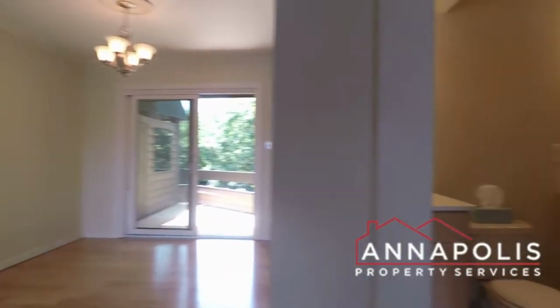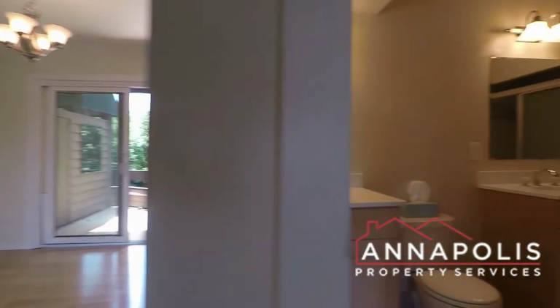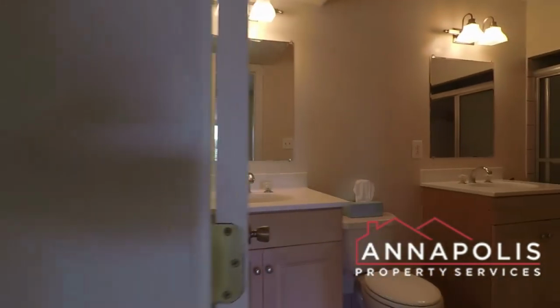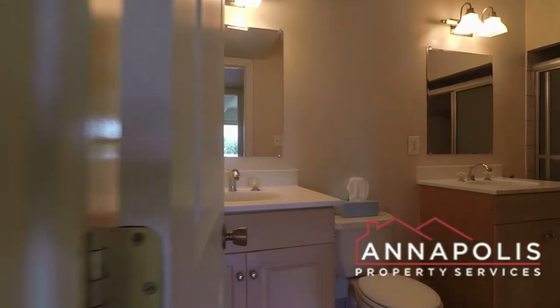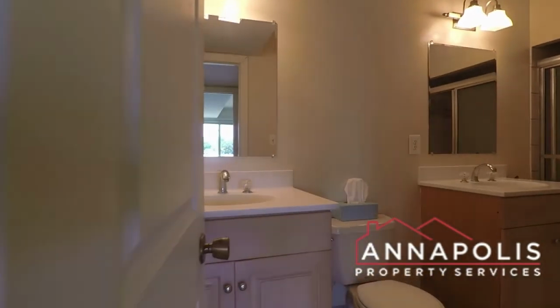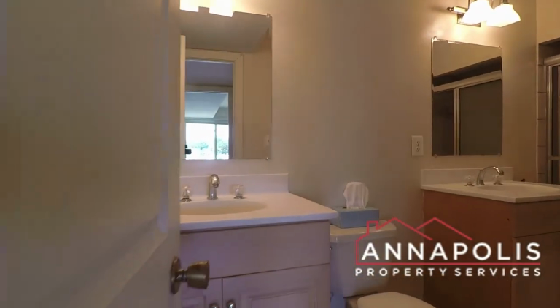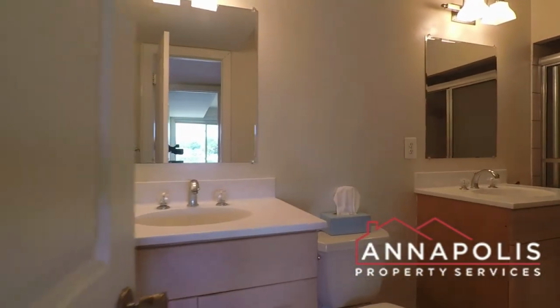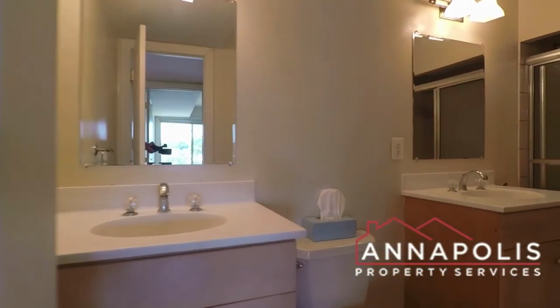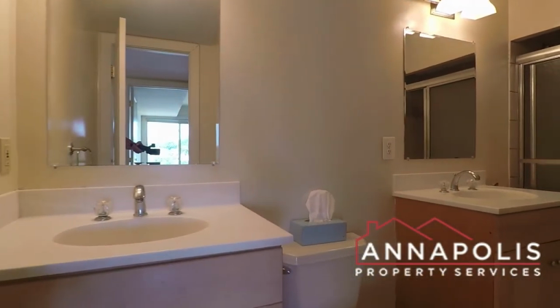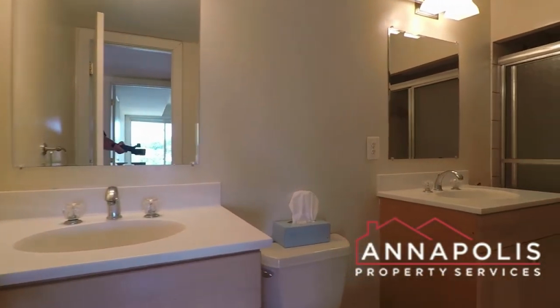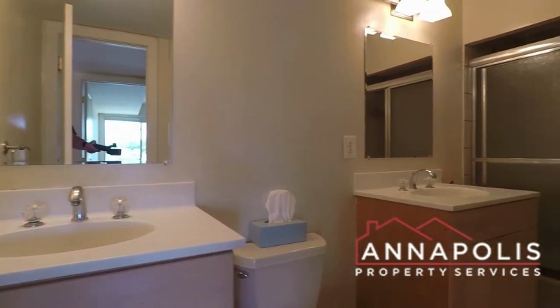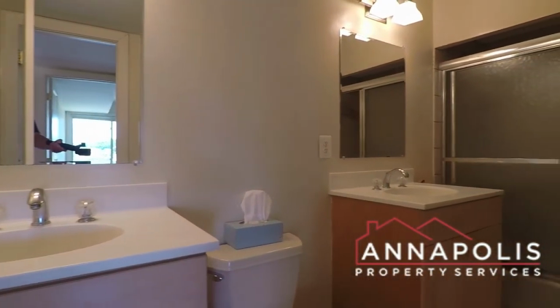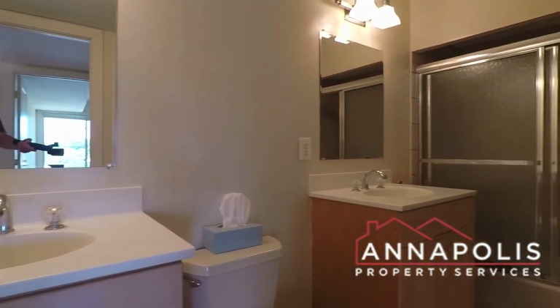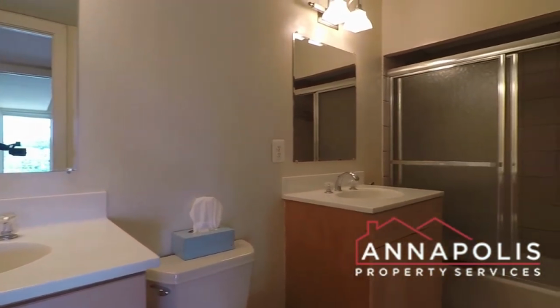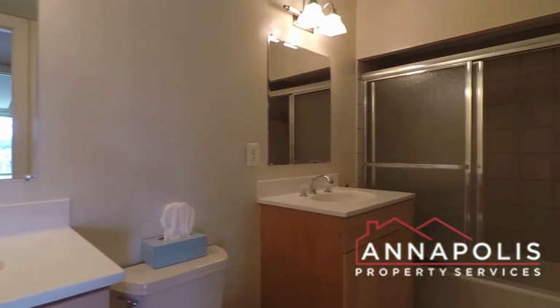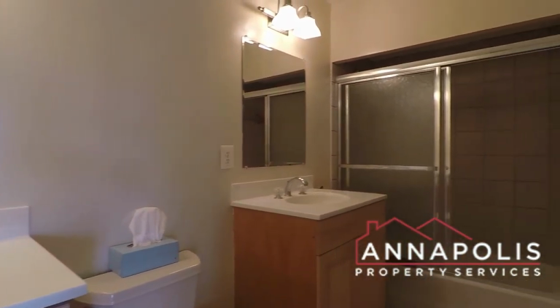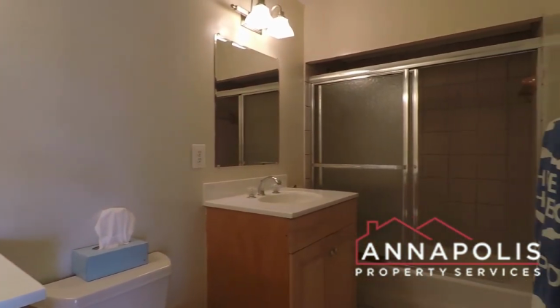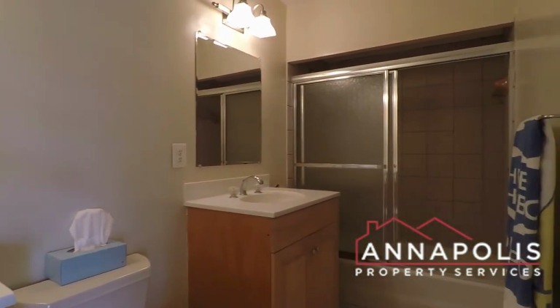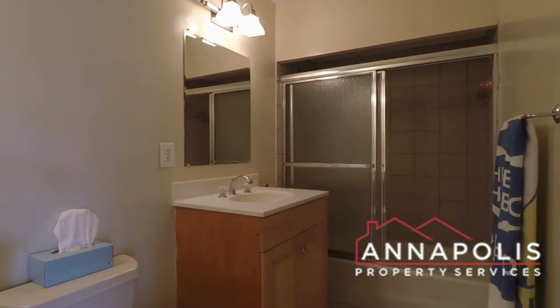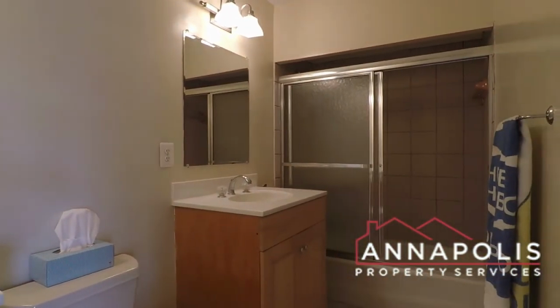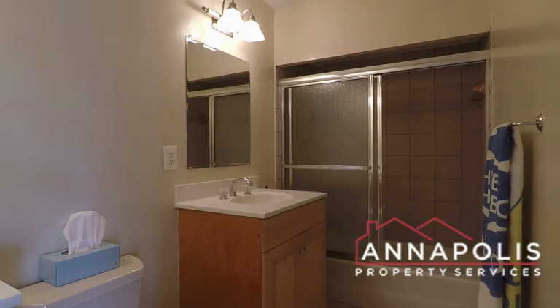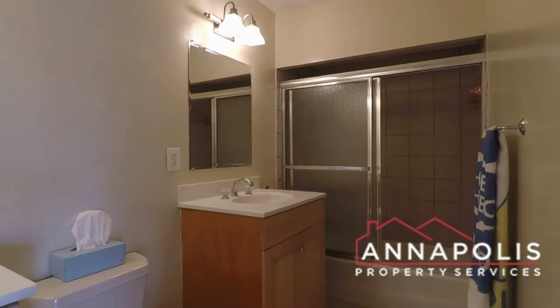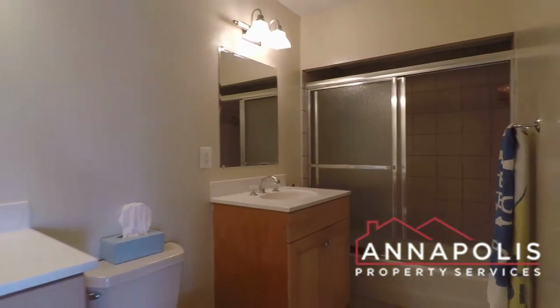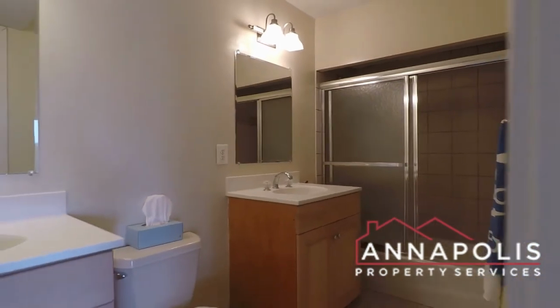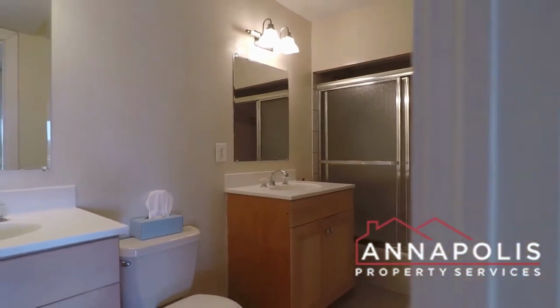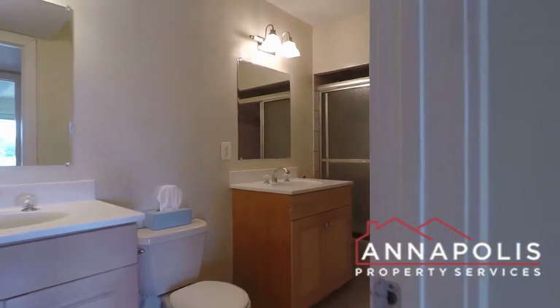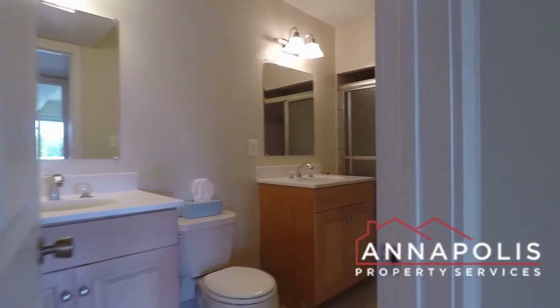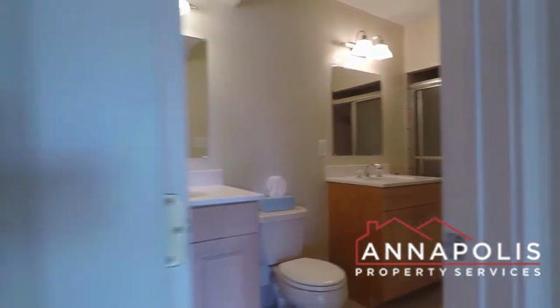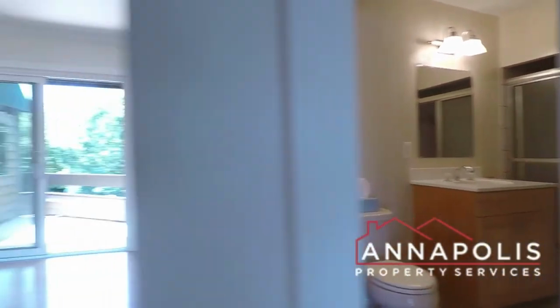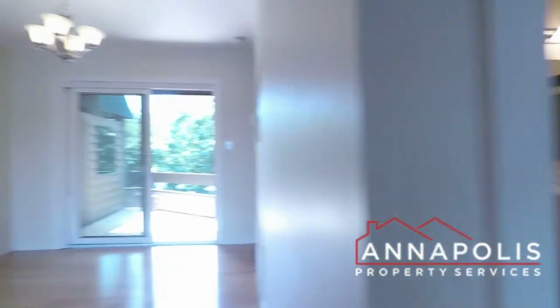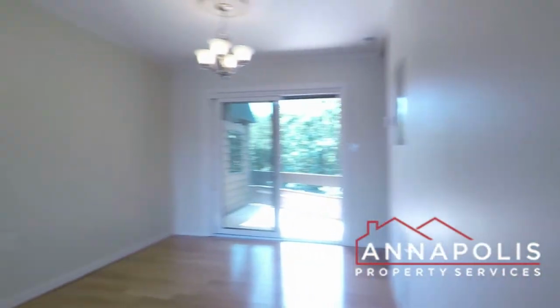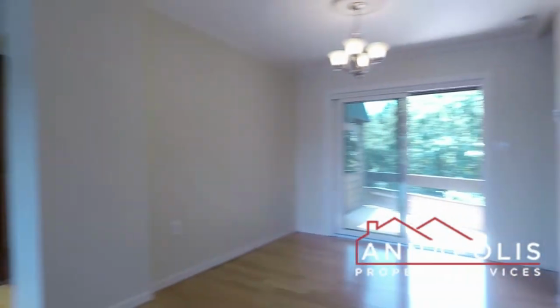Also got a good sized bathroom with double vanity, soaking tub, shower, and toilet.